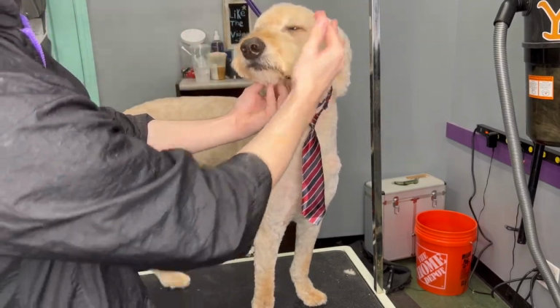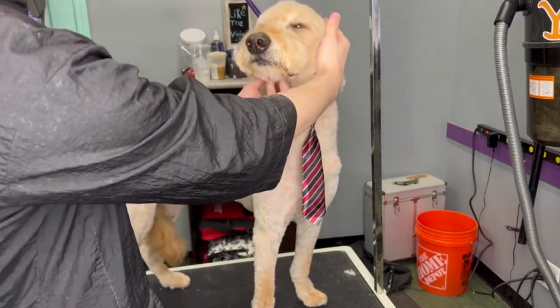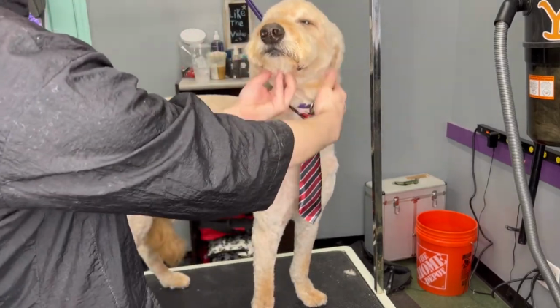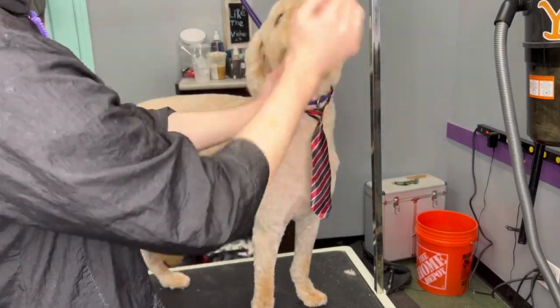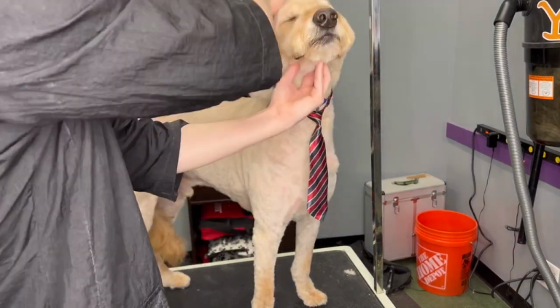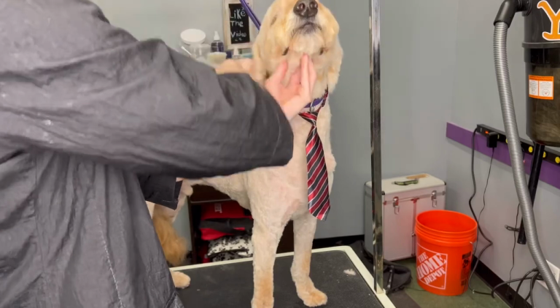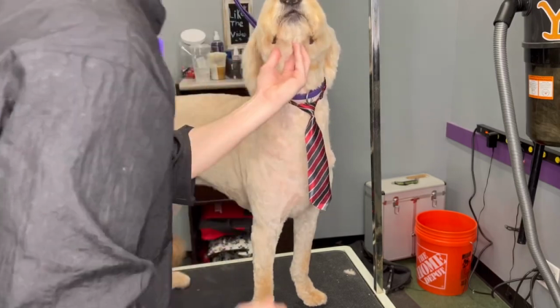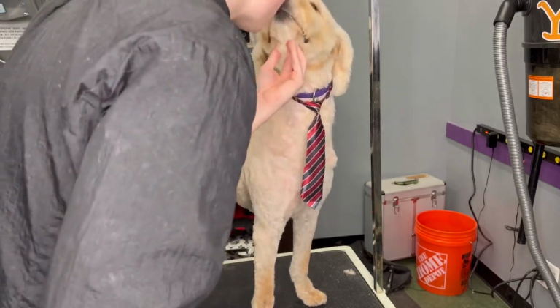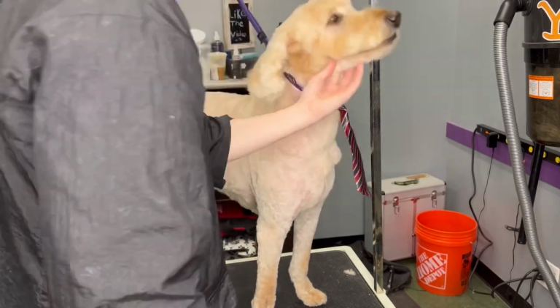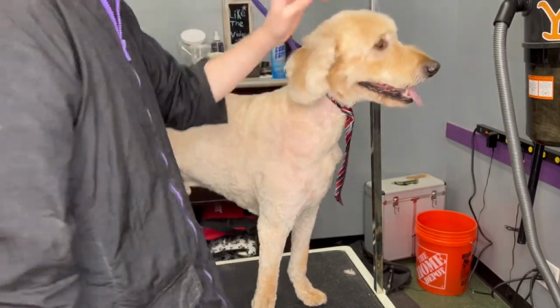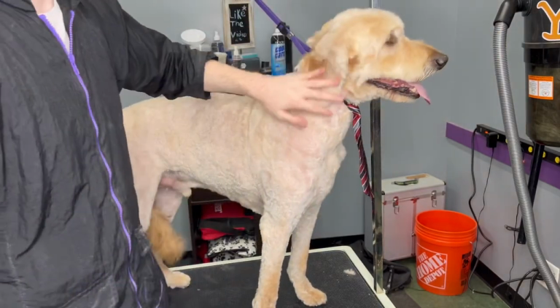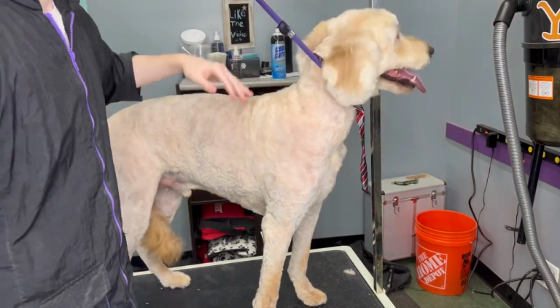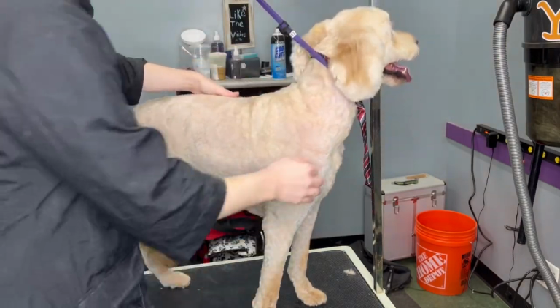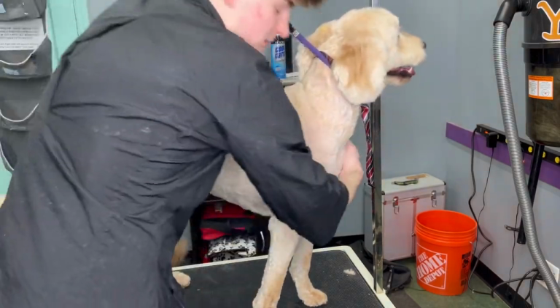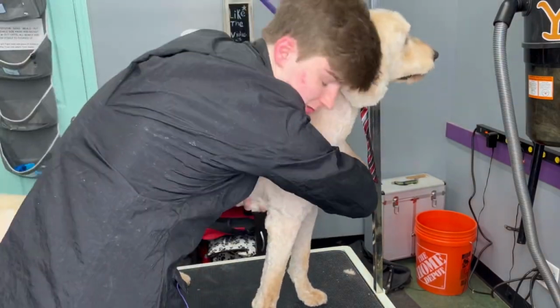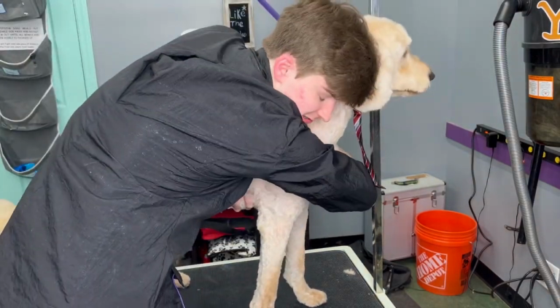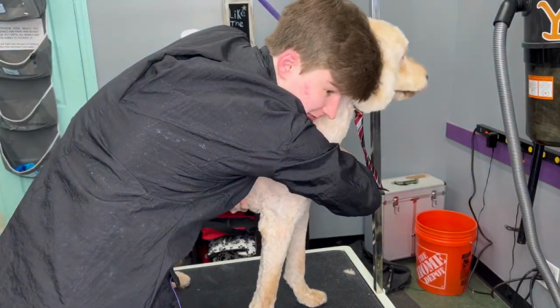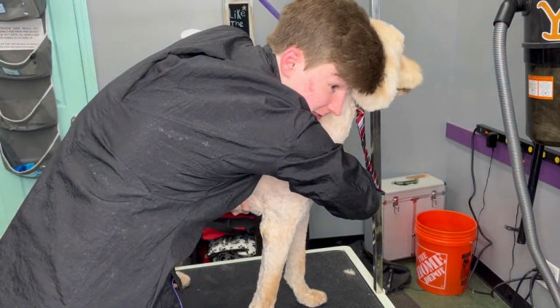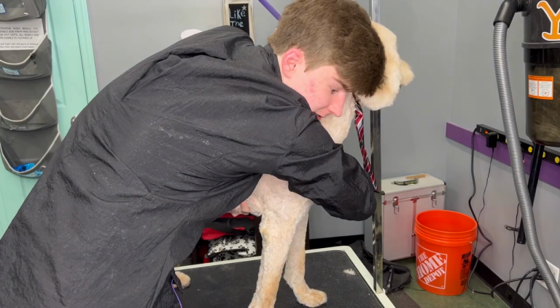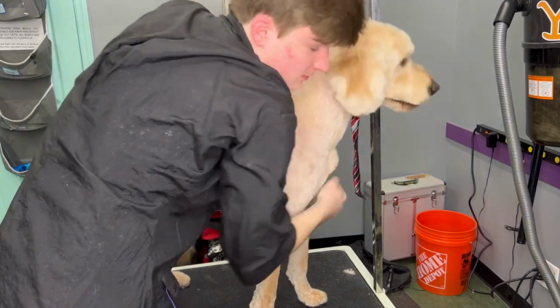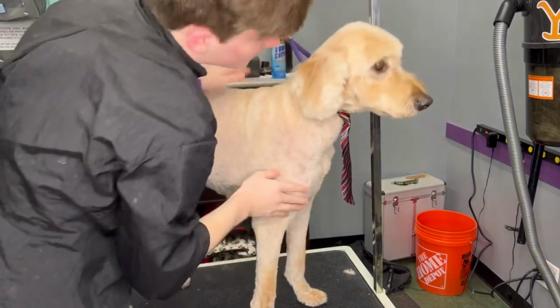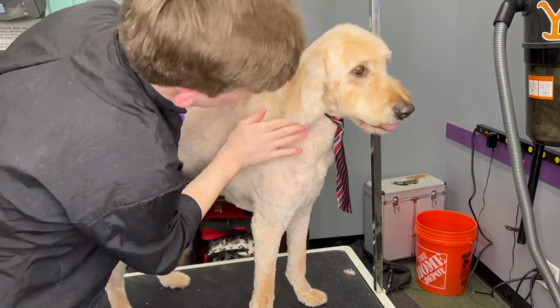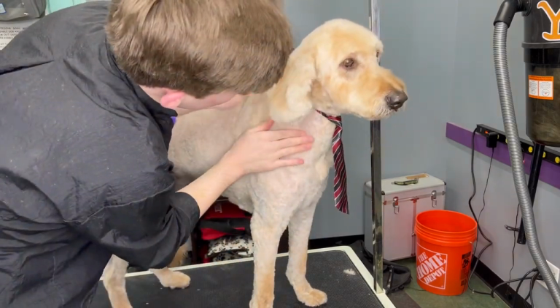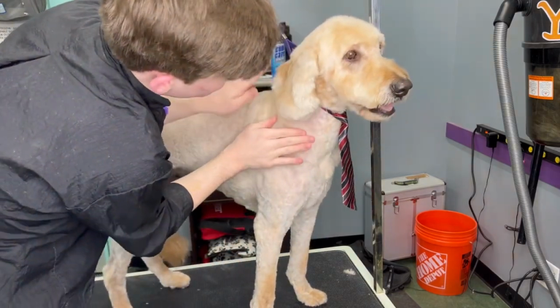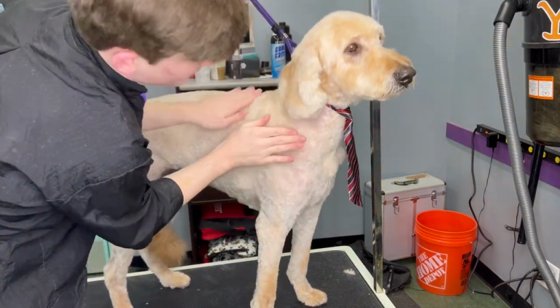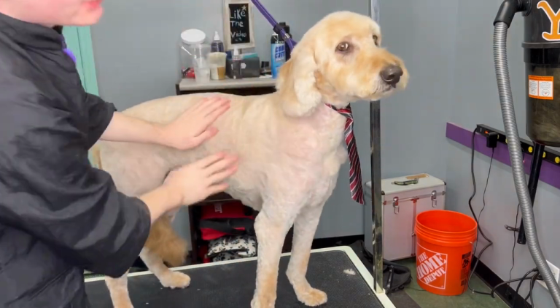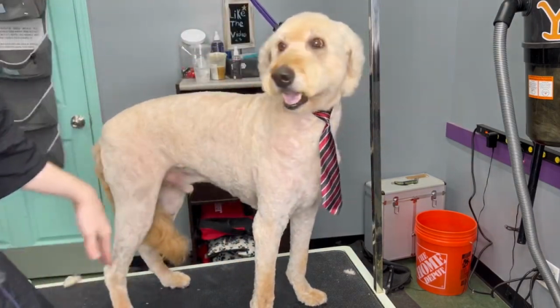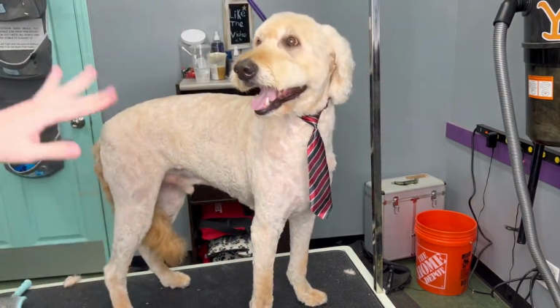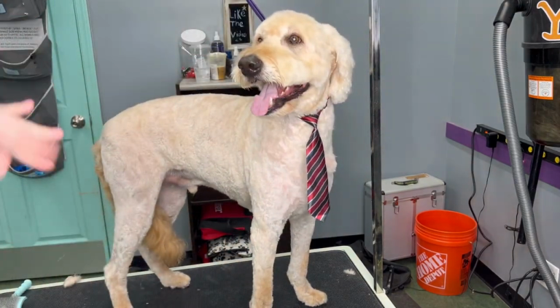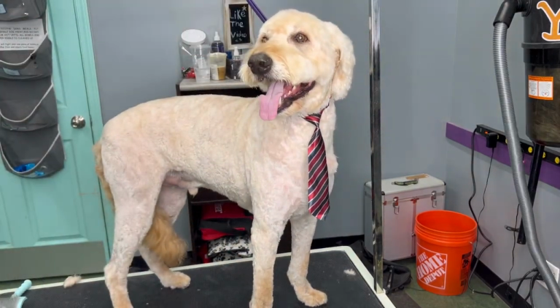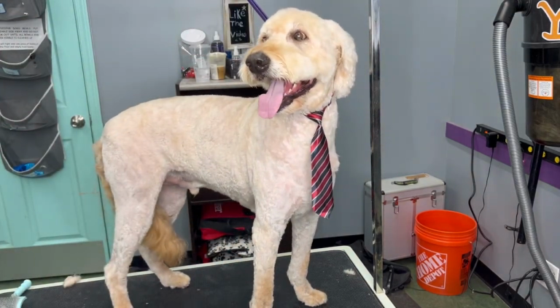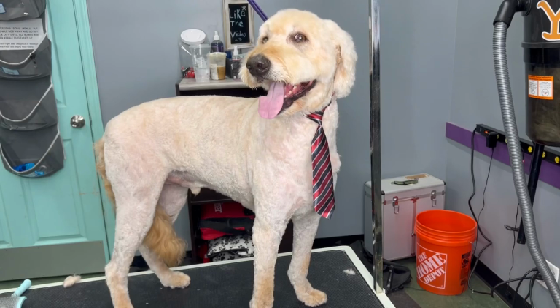Kaner is all done, and I hope you guys enjoyed this video of me giving him a makeover. If you did enjoy, comment a dog breed you would like to see in my next video. Bye Kaner!